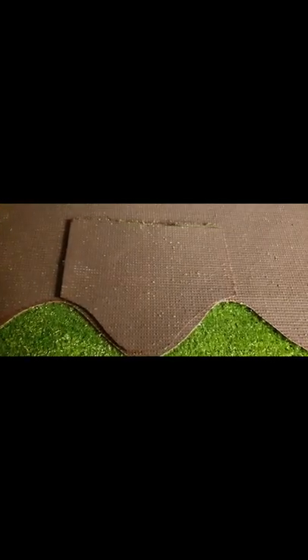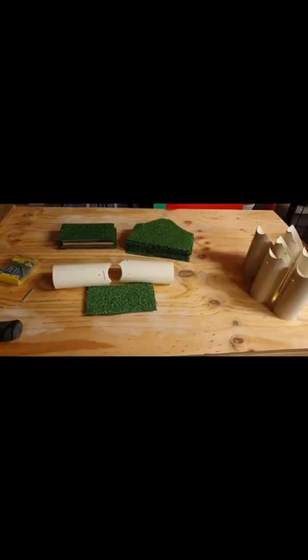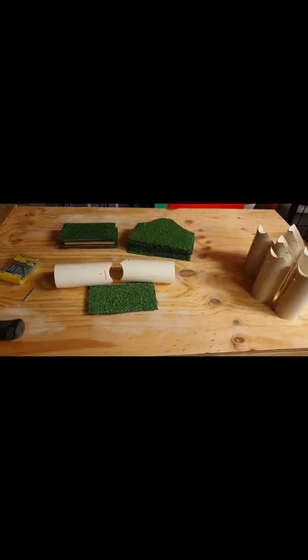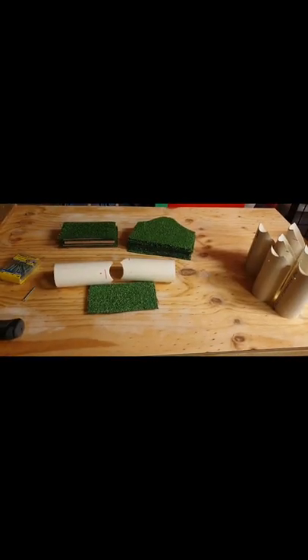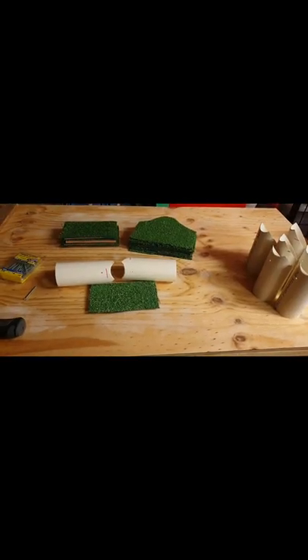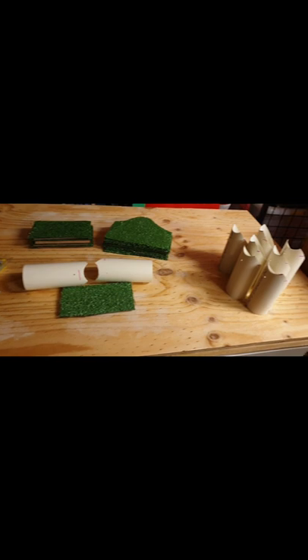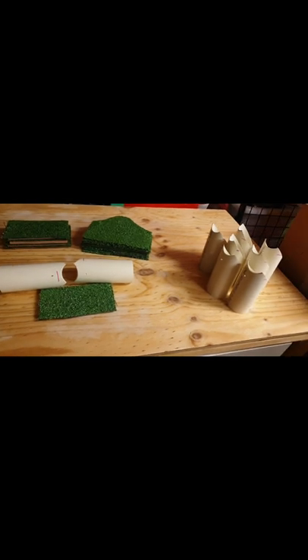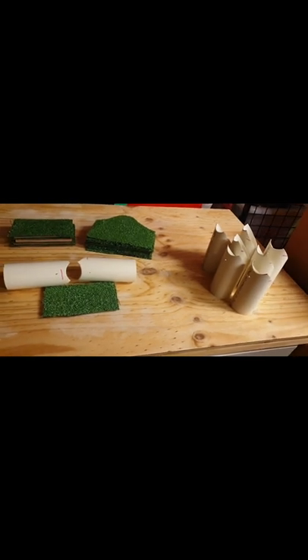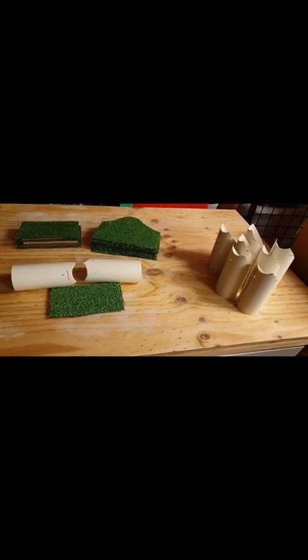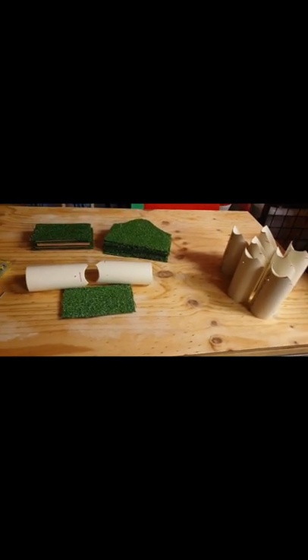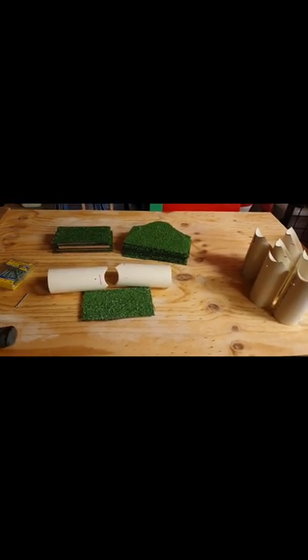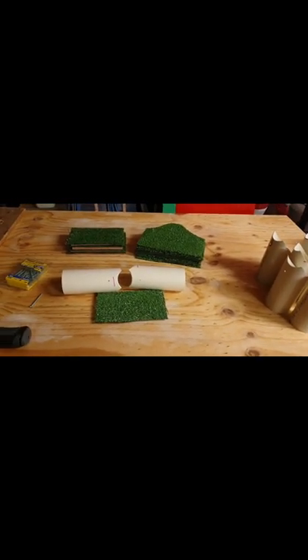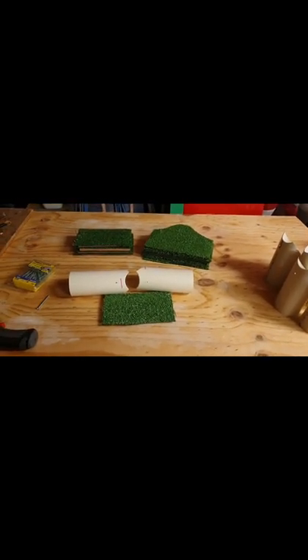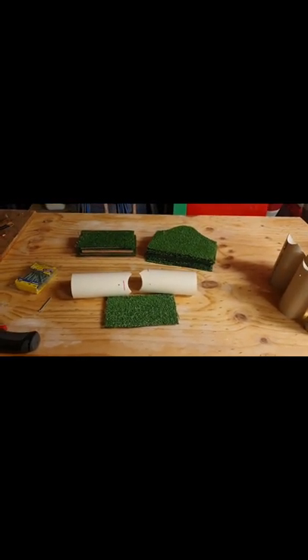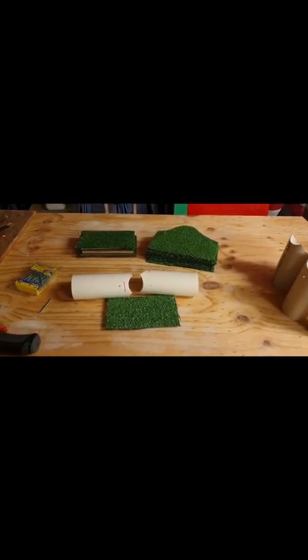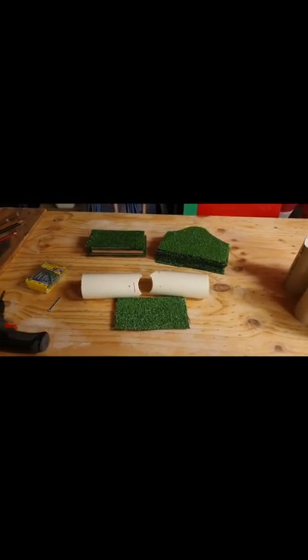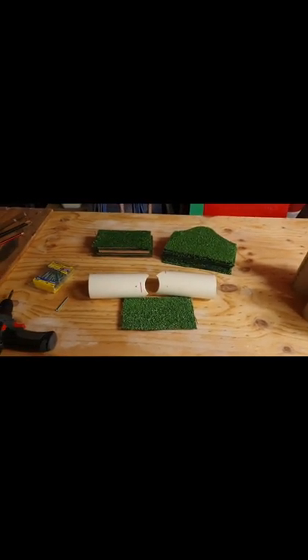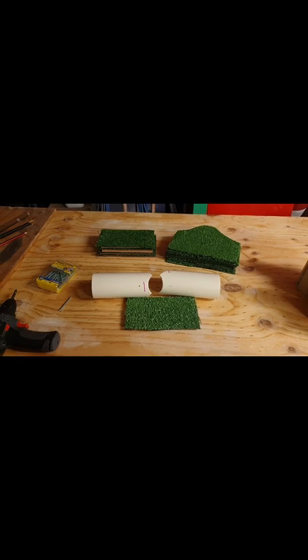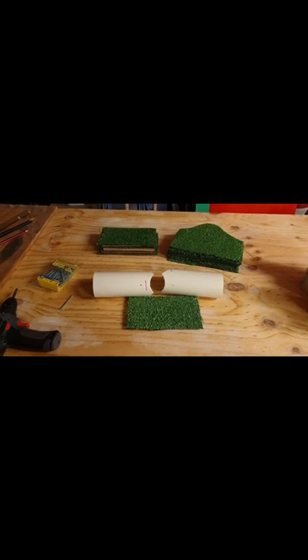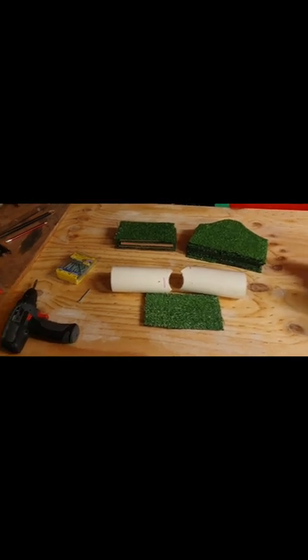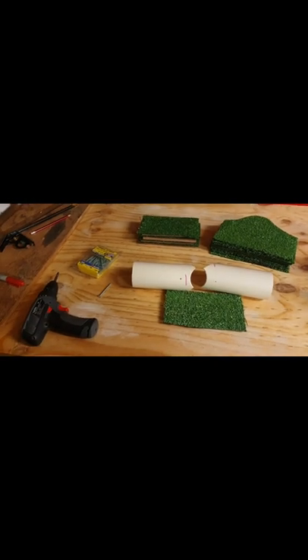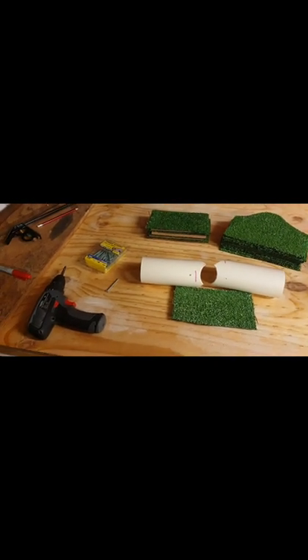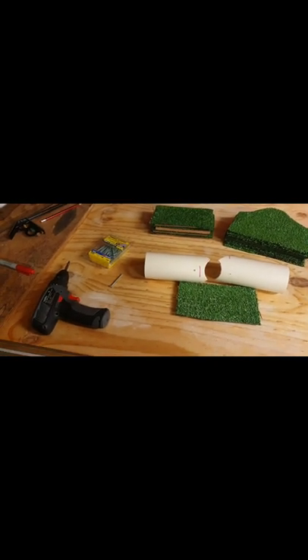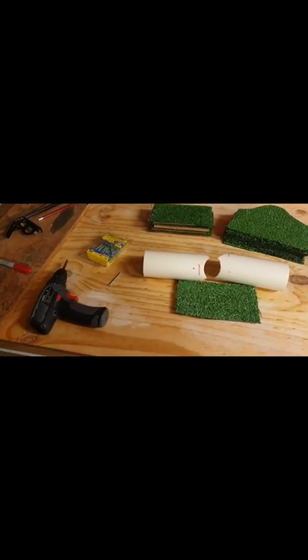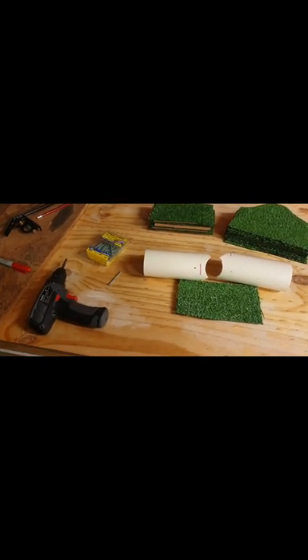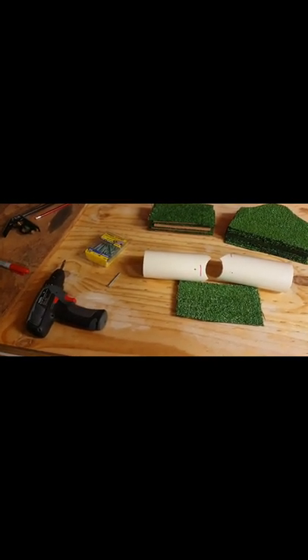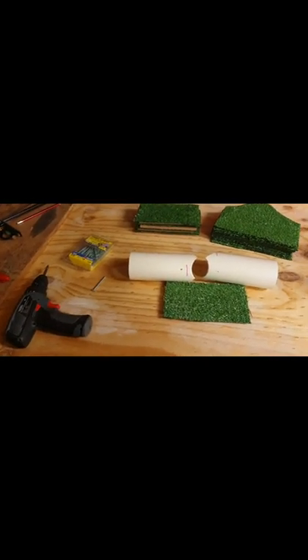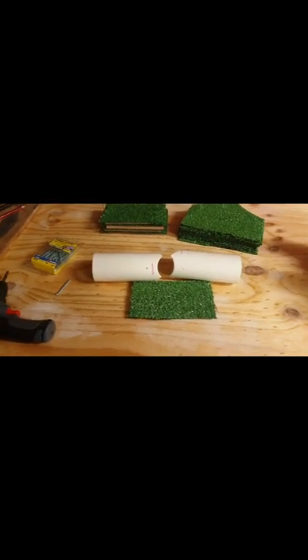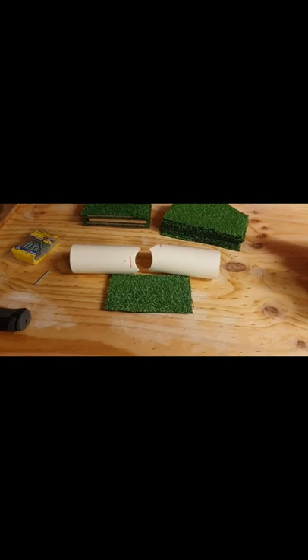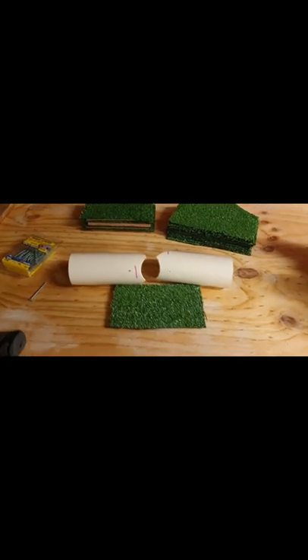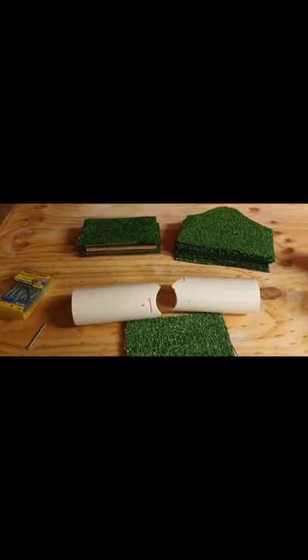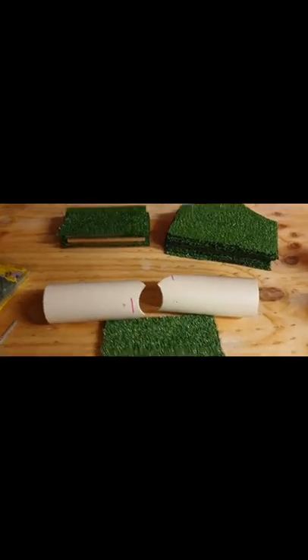So you have all your bits ready to go: some pipe cut to however you like them, the pipe covers, the wood bases, a packet of screws, and a drill with a driver bit. You're ready to start deciding which way you want them to go.